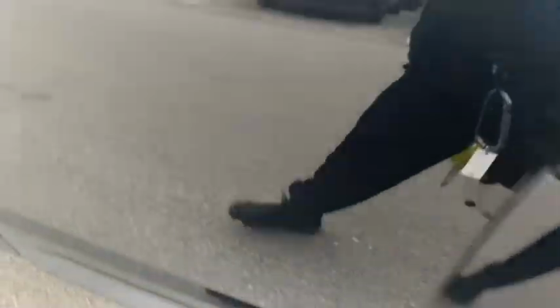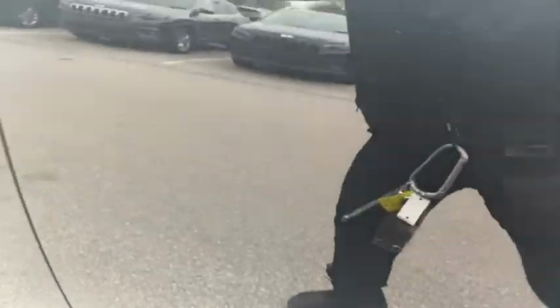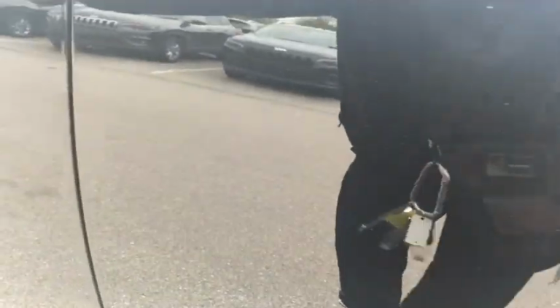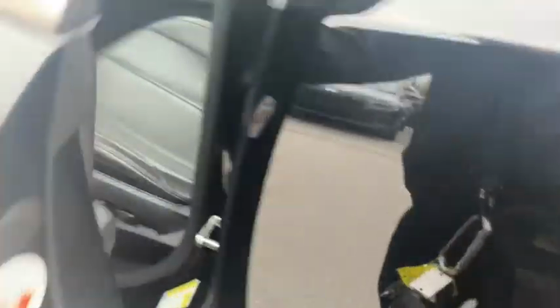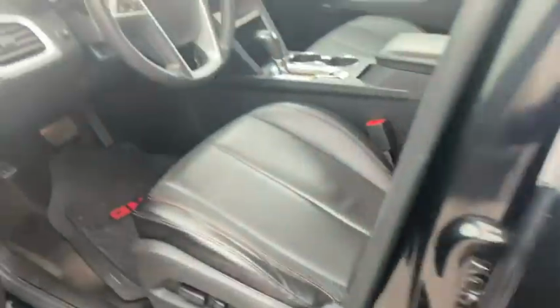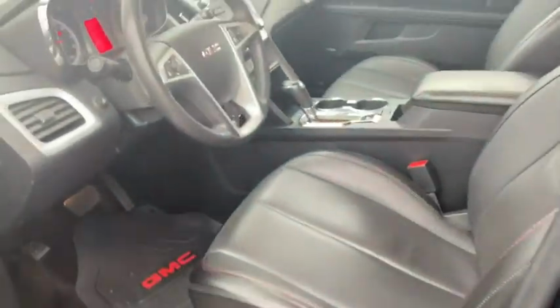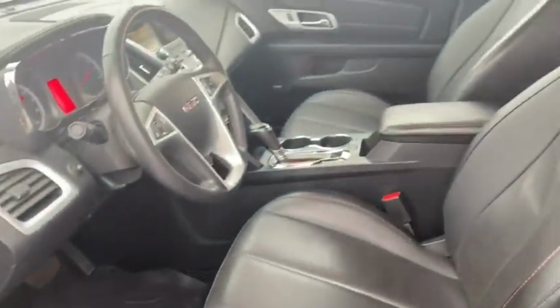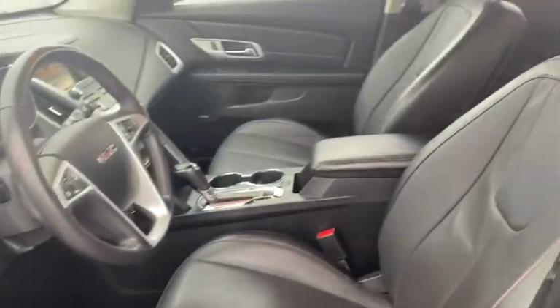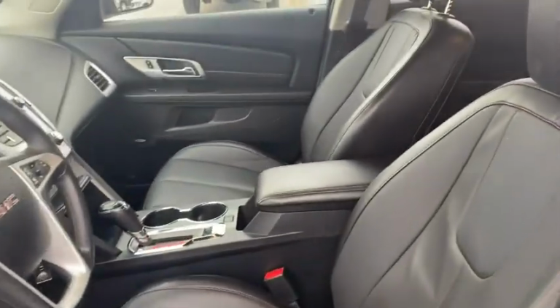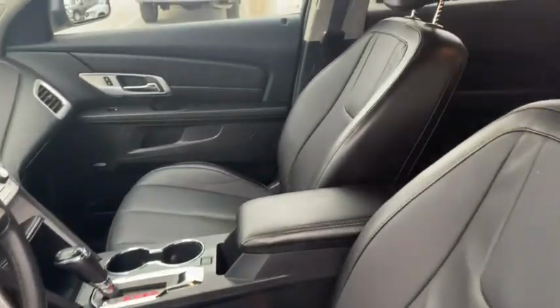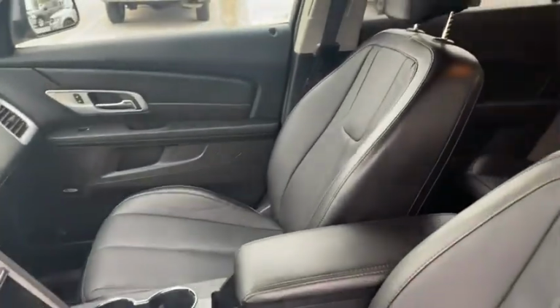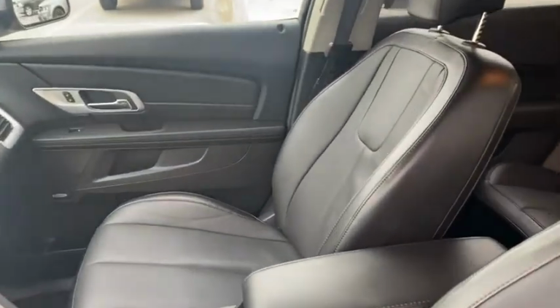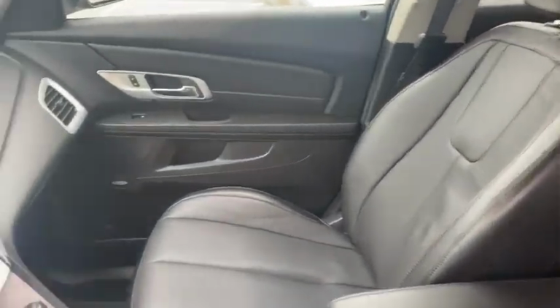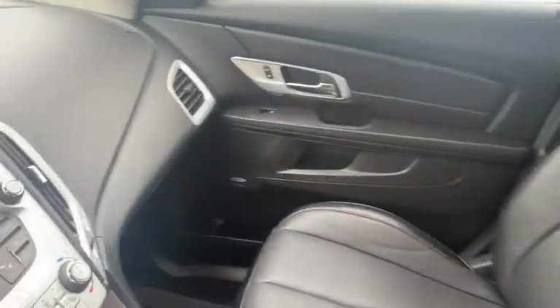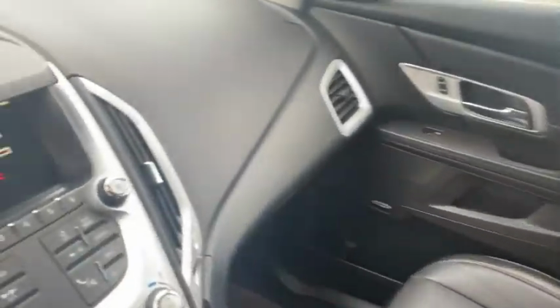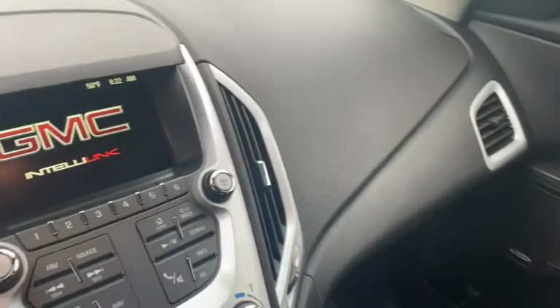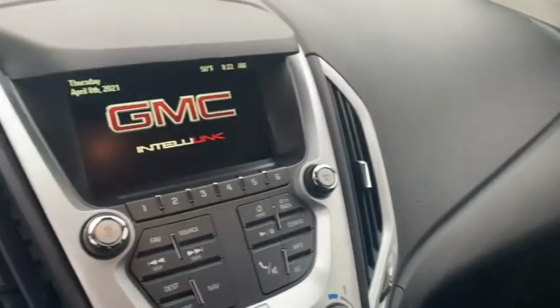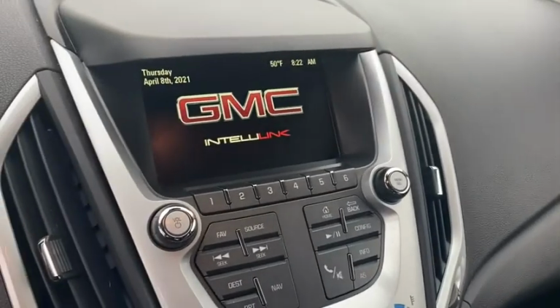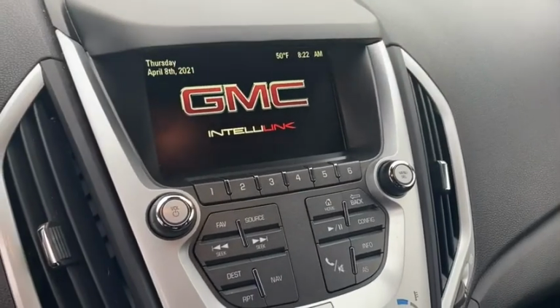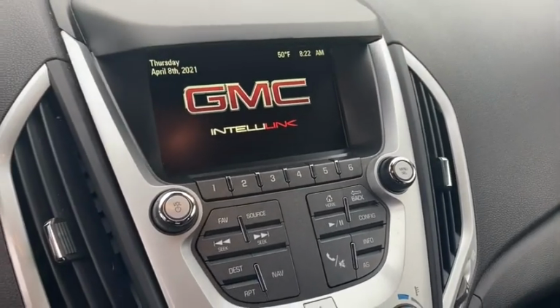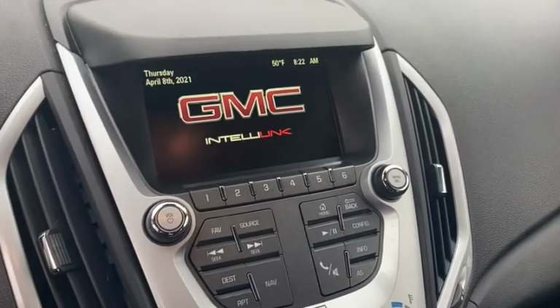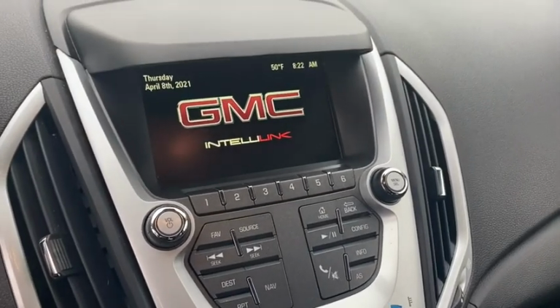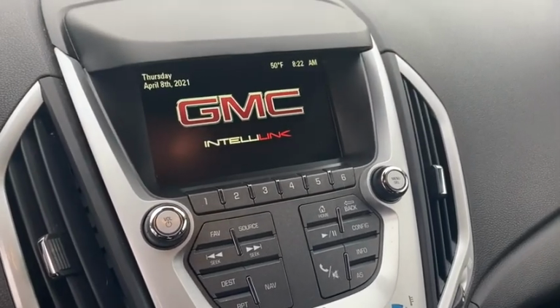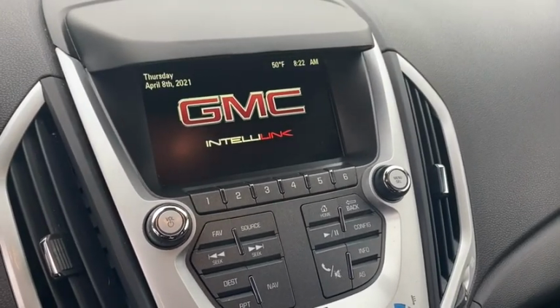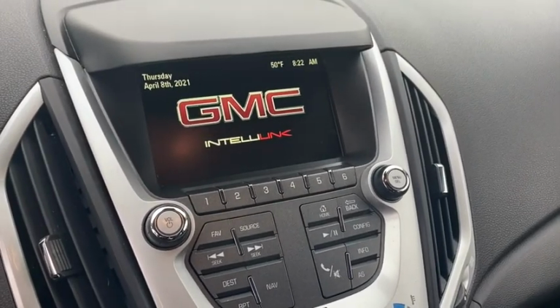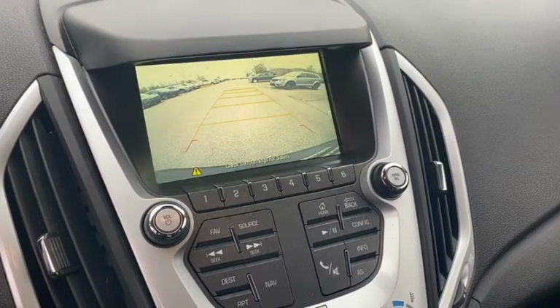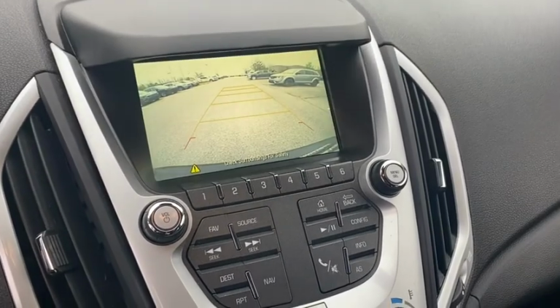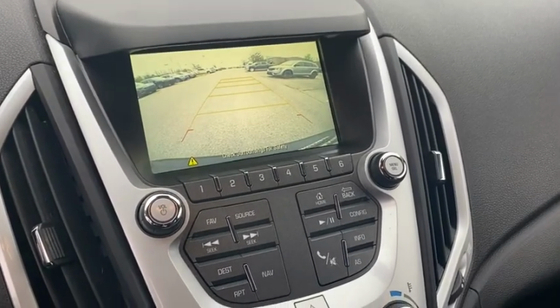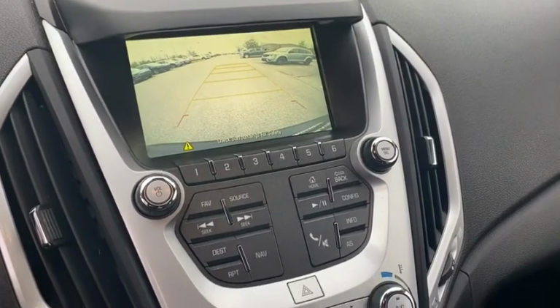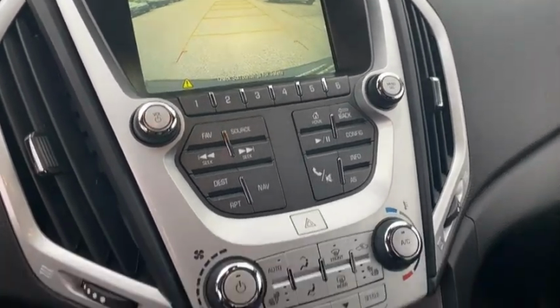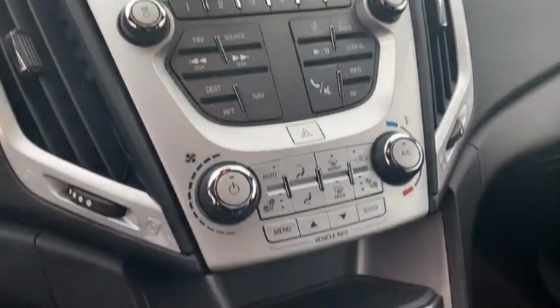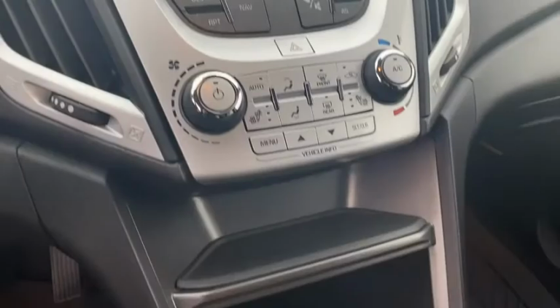Navigation system. Traction control. Bluetooth. Dual airbags. Alloy wheels. Power steering. Remote vehicle start. Four-wheel disc brakes.